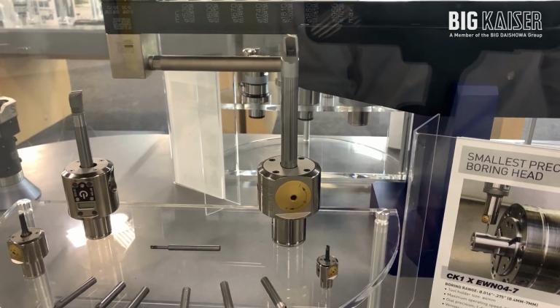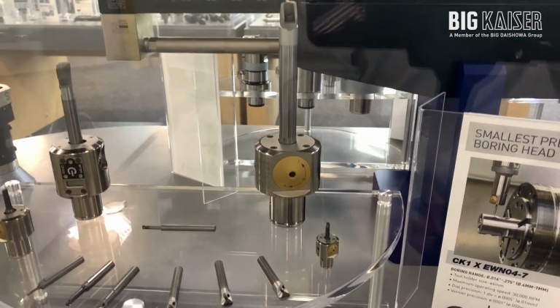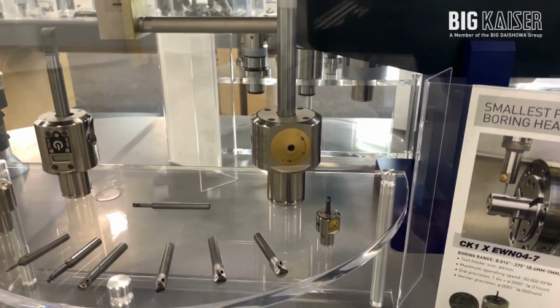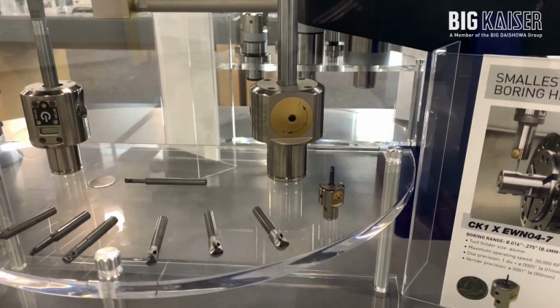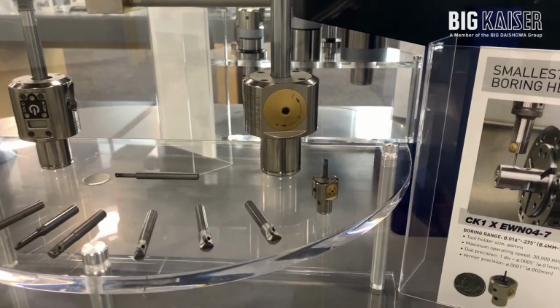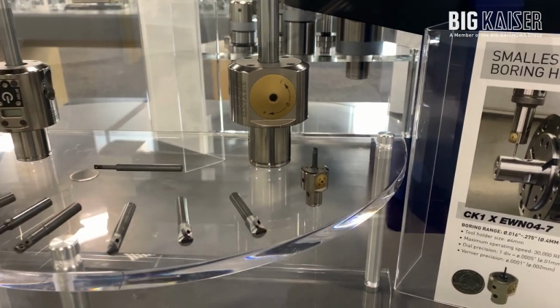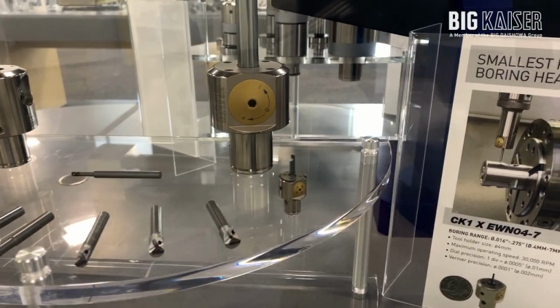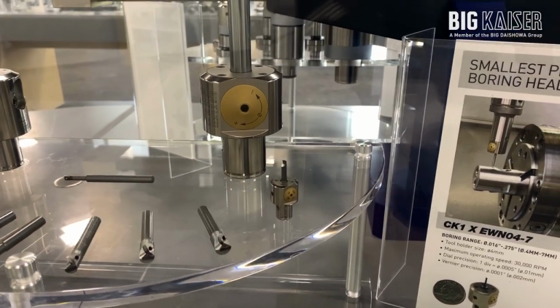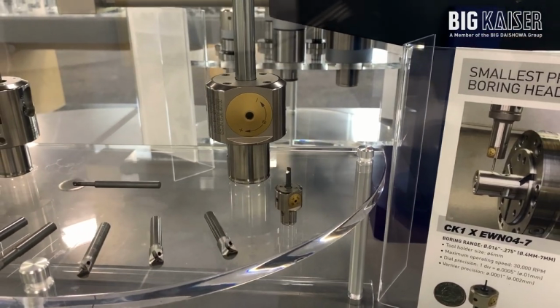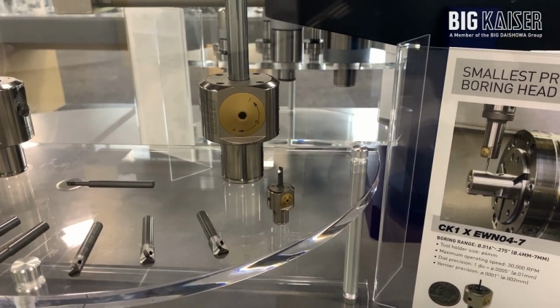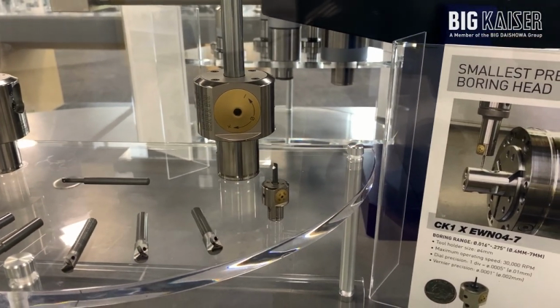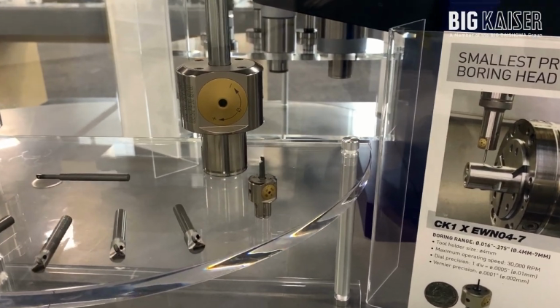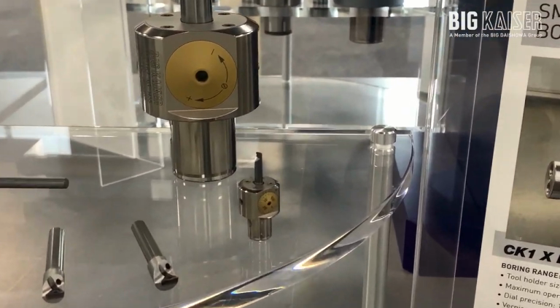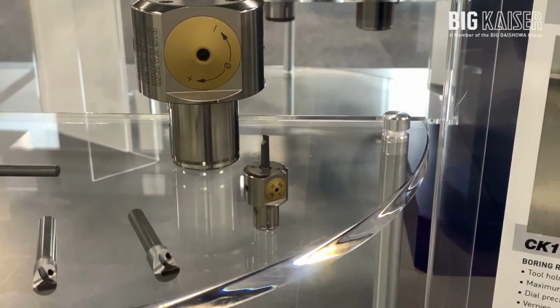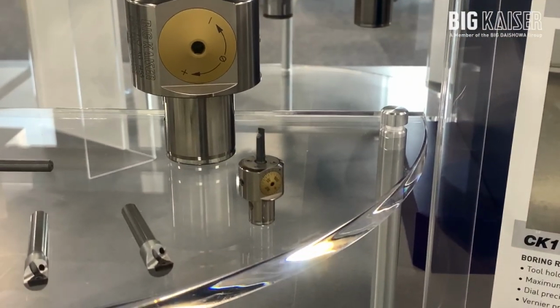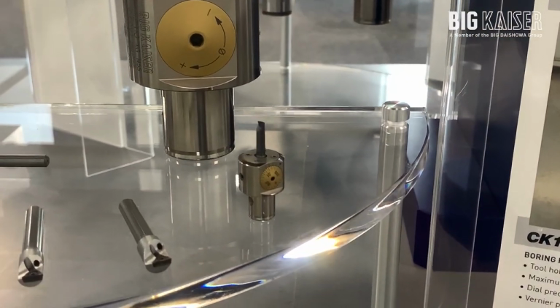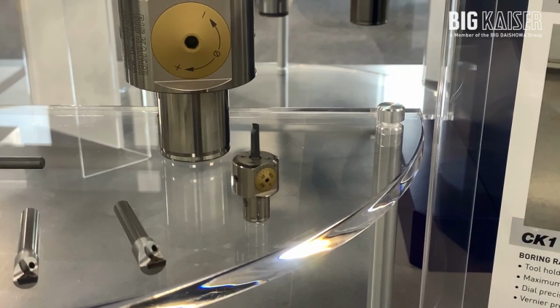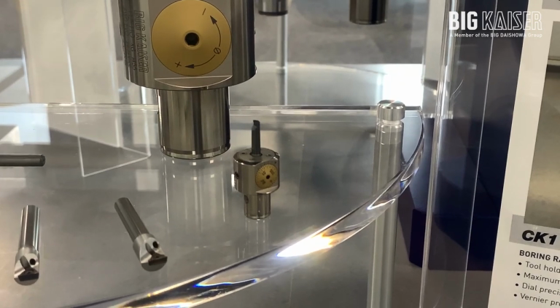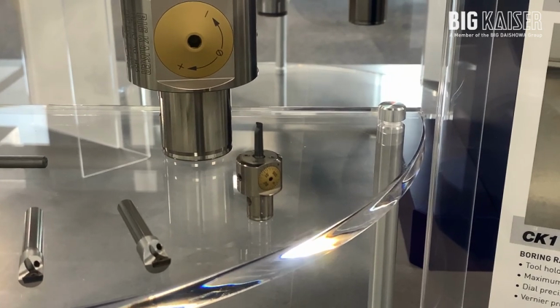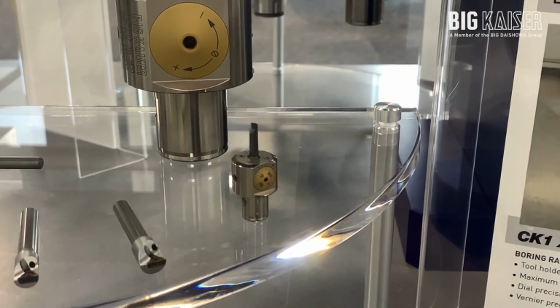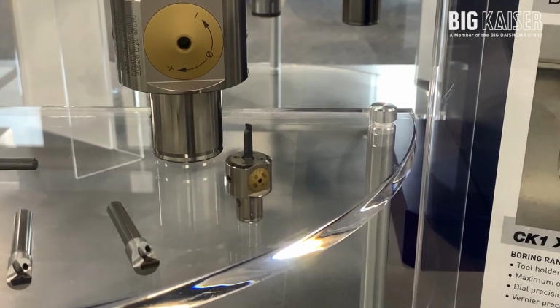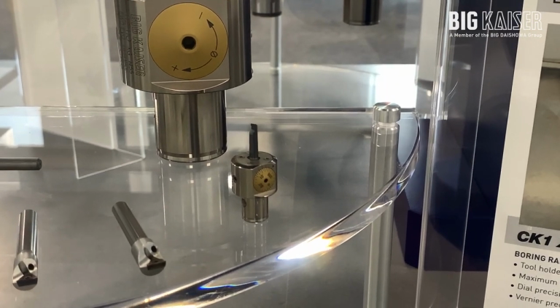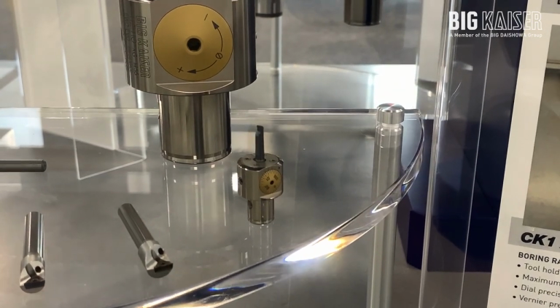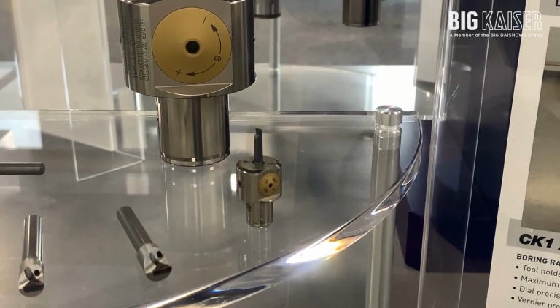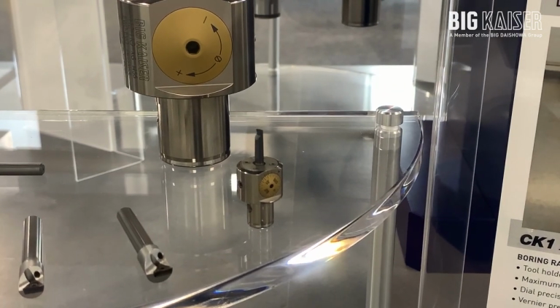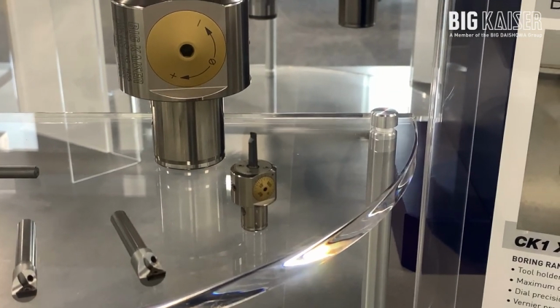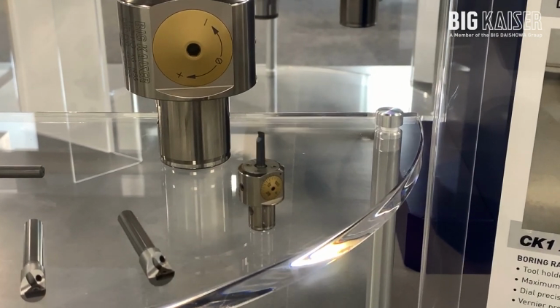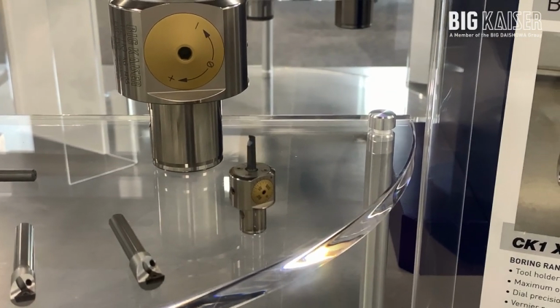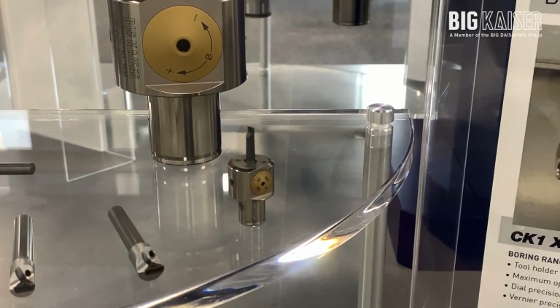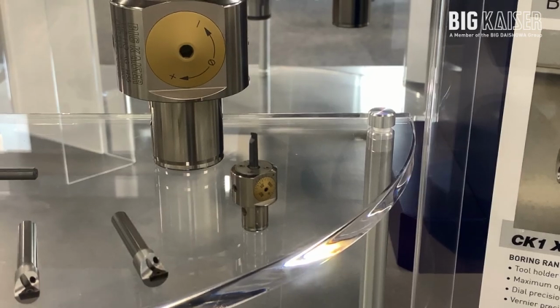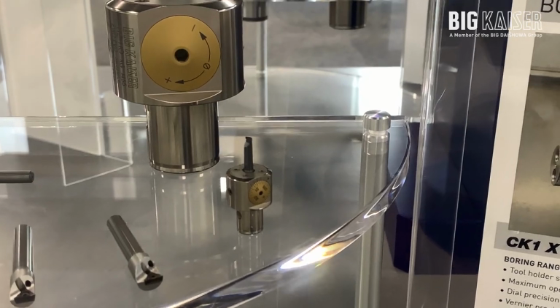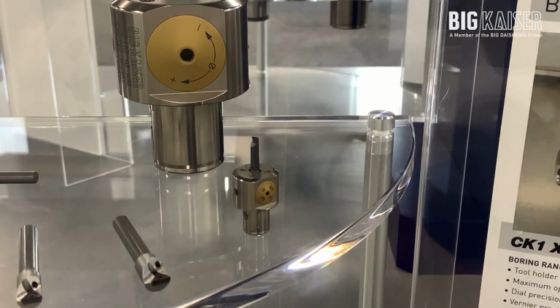We're currently working on downsizing the digital program to include heads all the way down to the EWN 04 to 7, the smallest production boring head on the market.